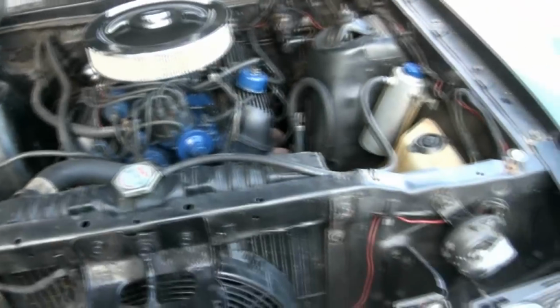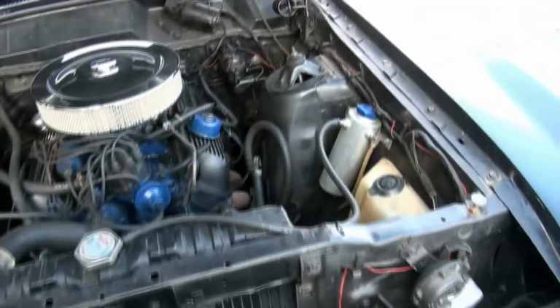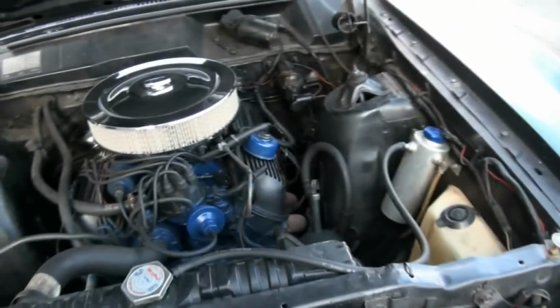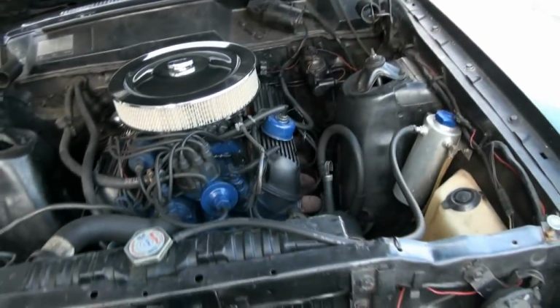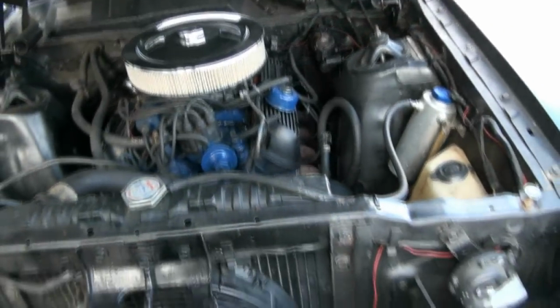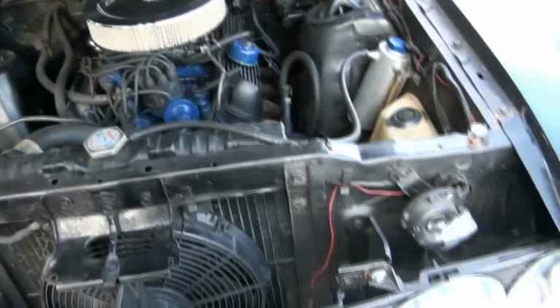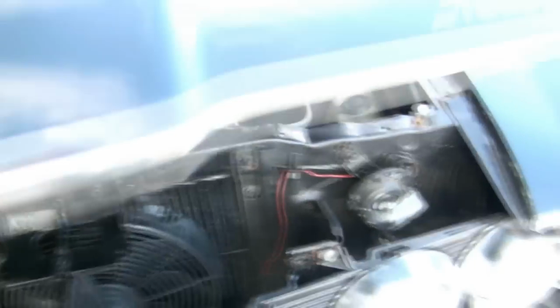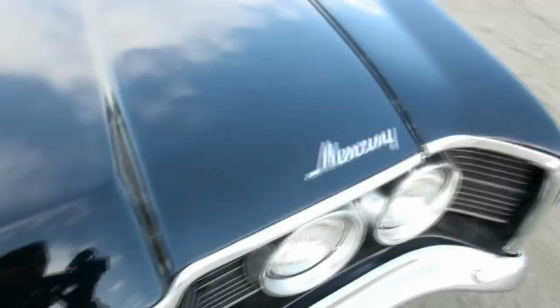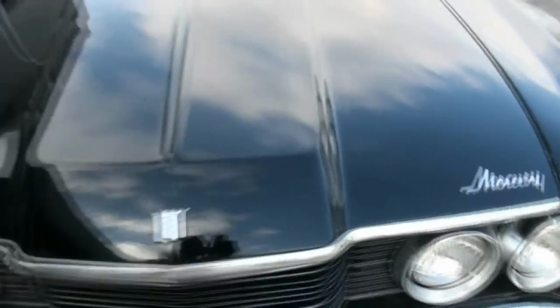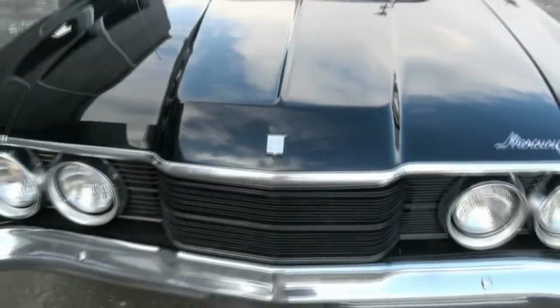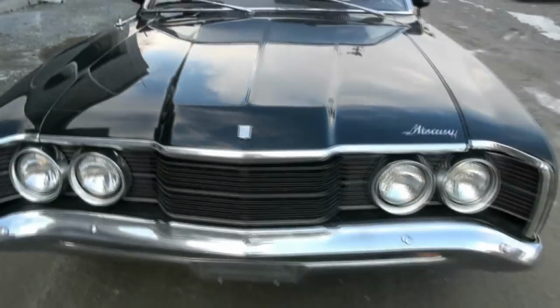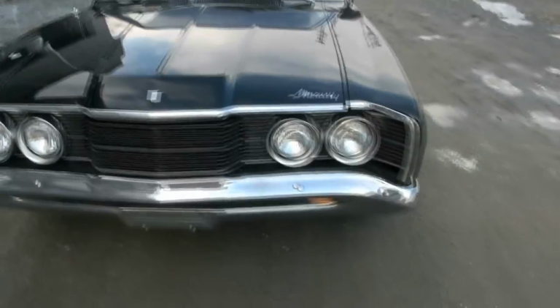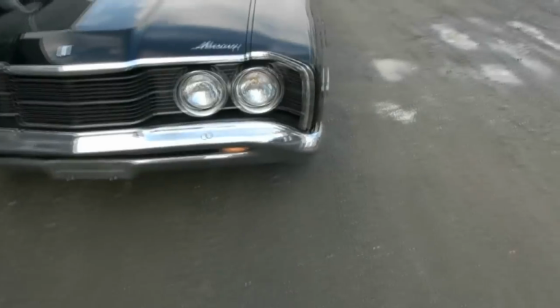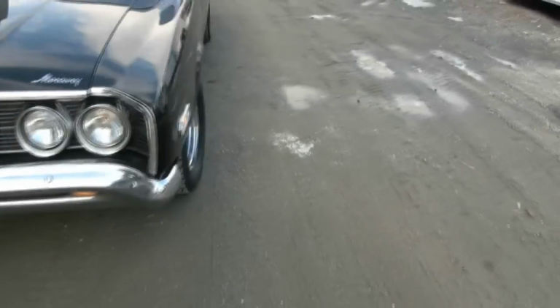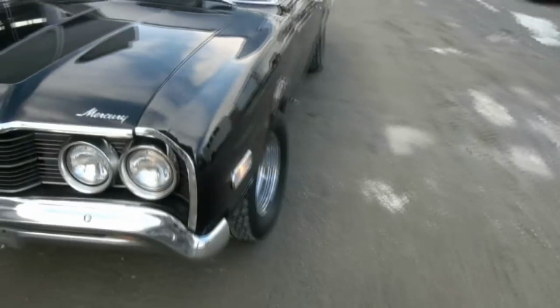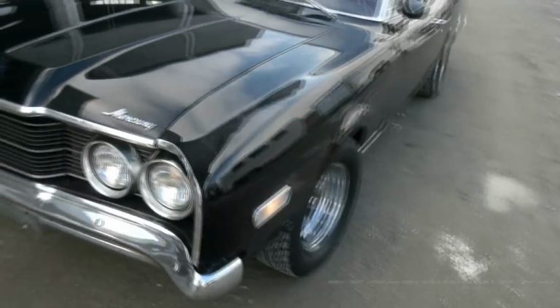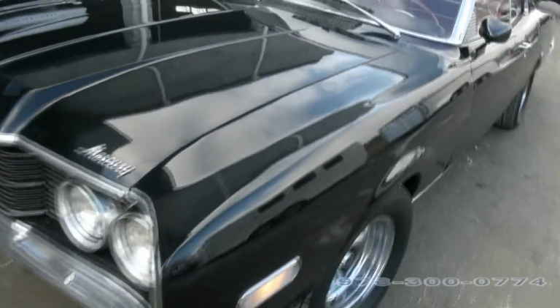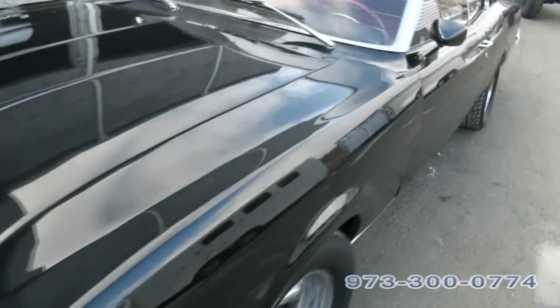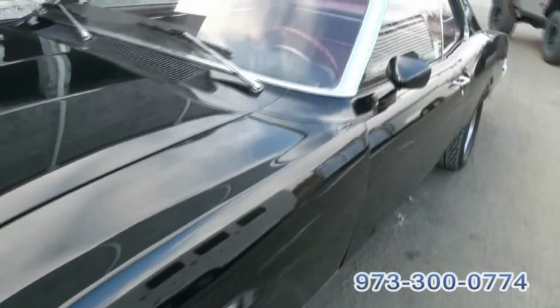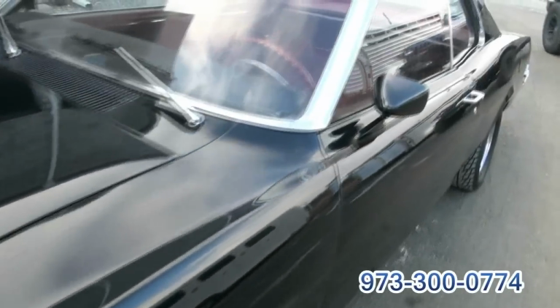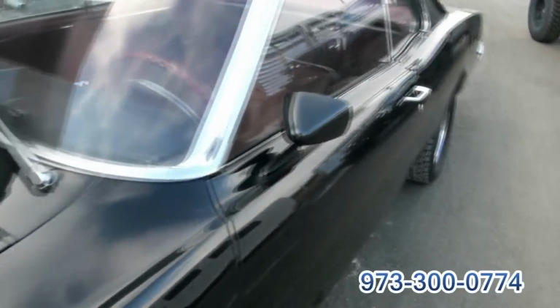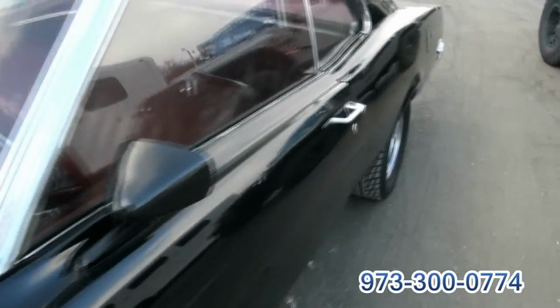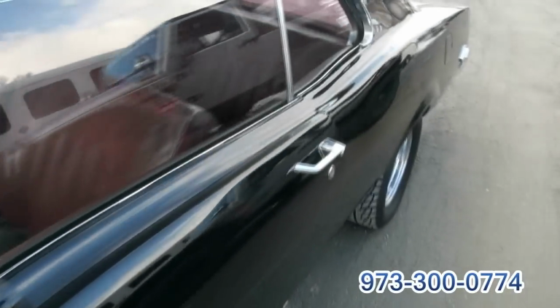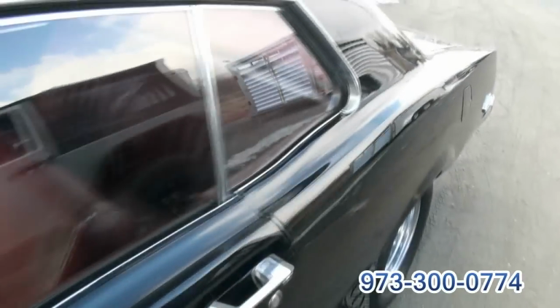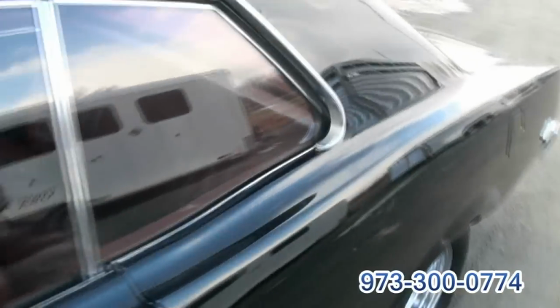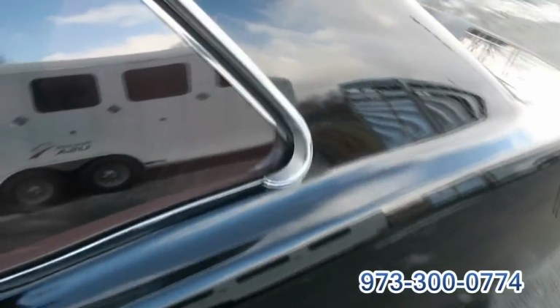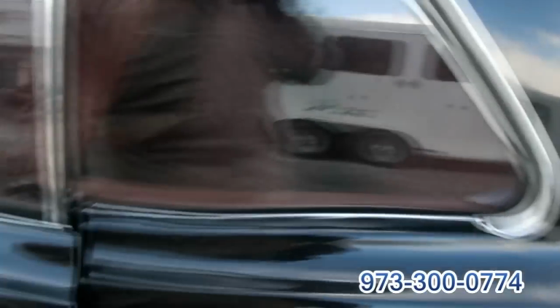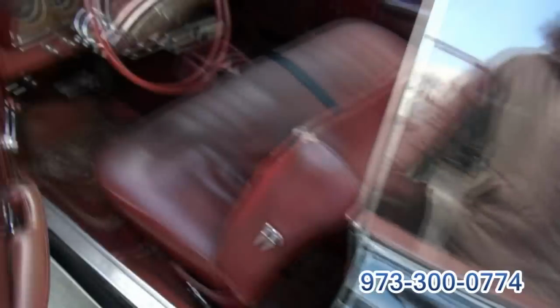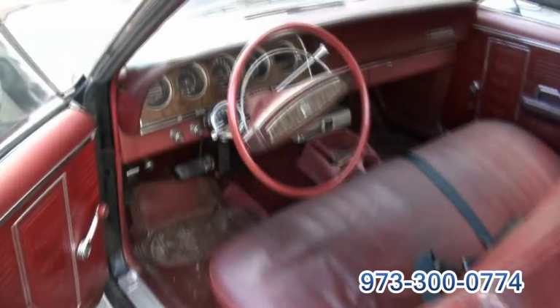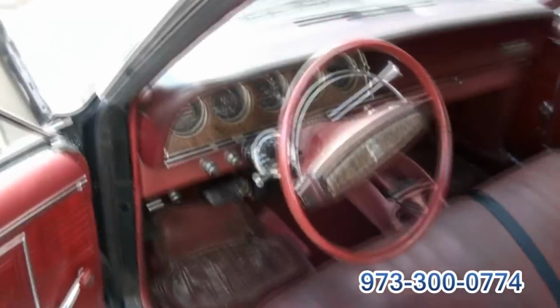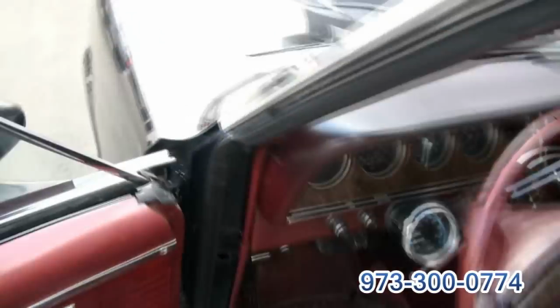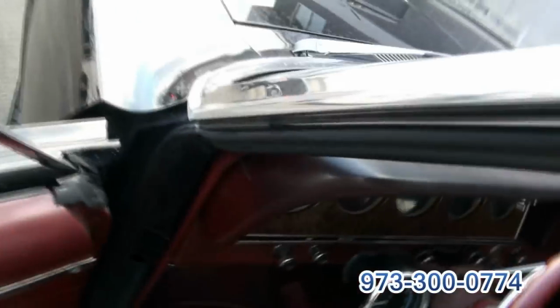Those are Ford Motorsport valve covers. I don't pretend to know about old cars — I've done thousands of cars, but I'm an 80s baby. That's my specialty.